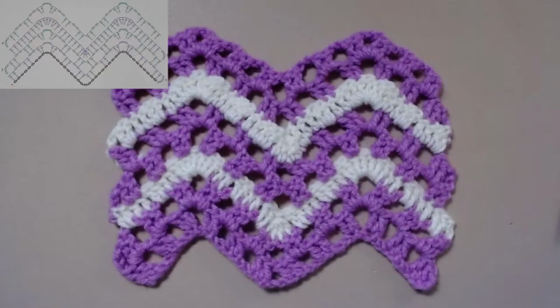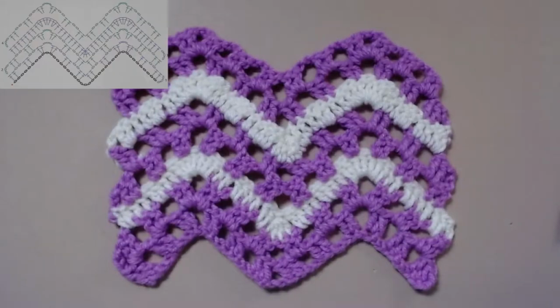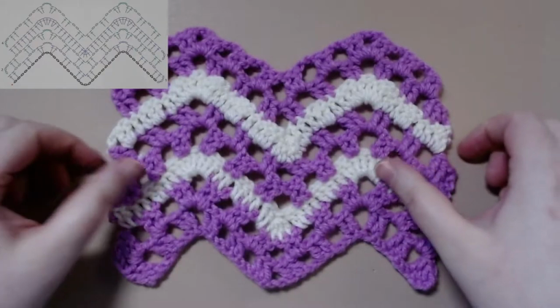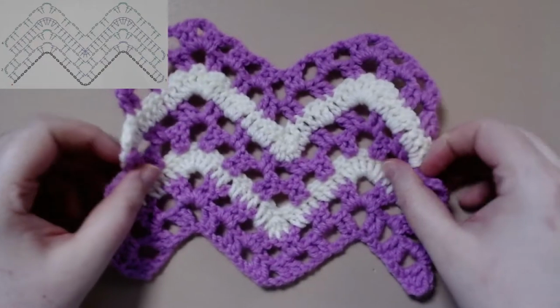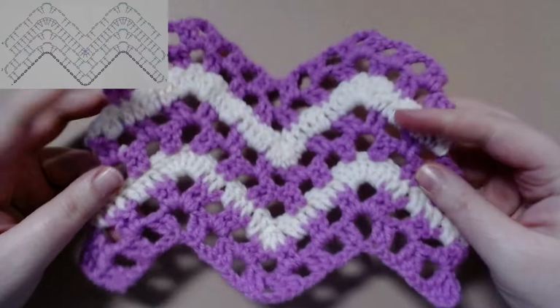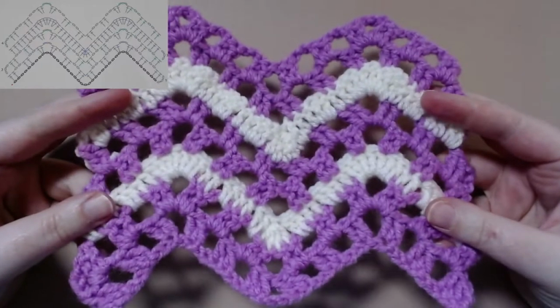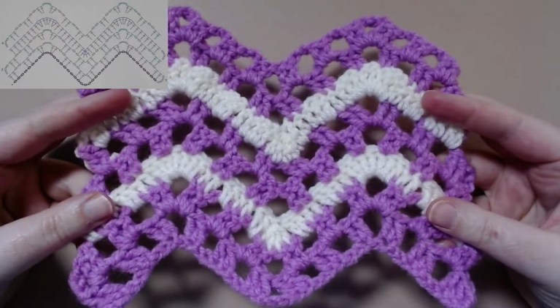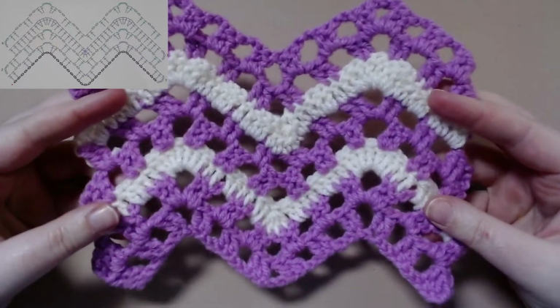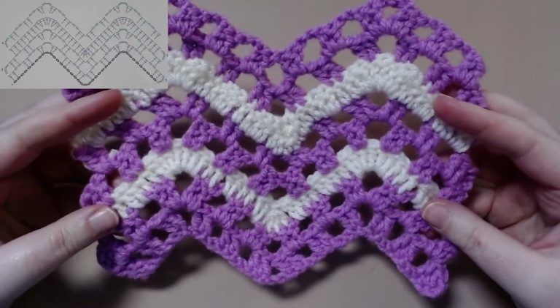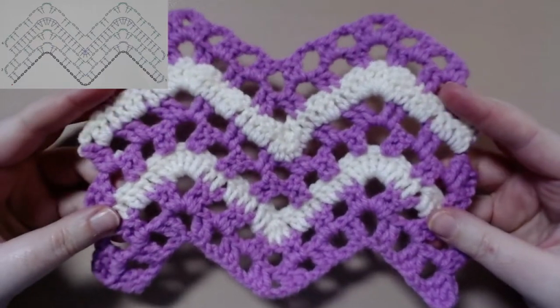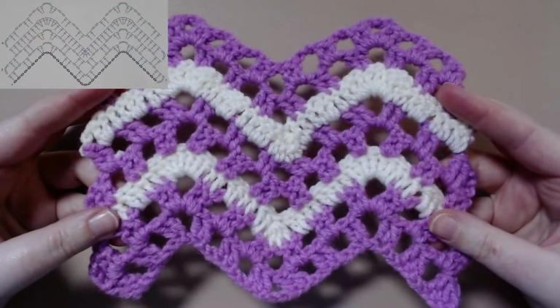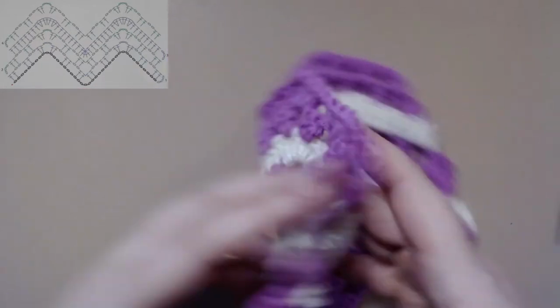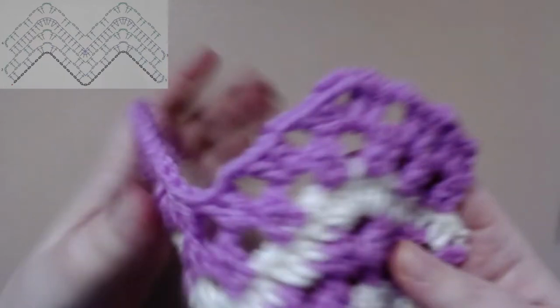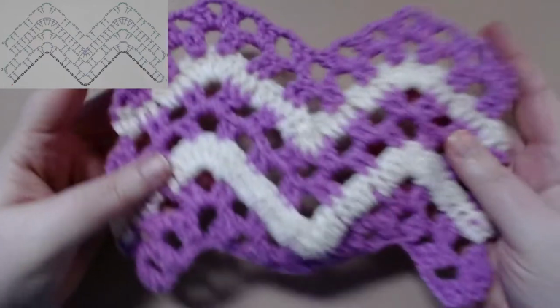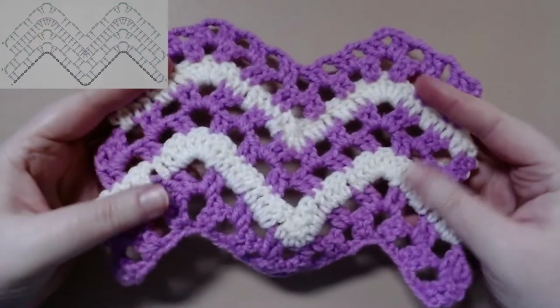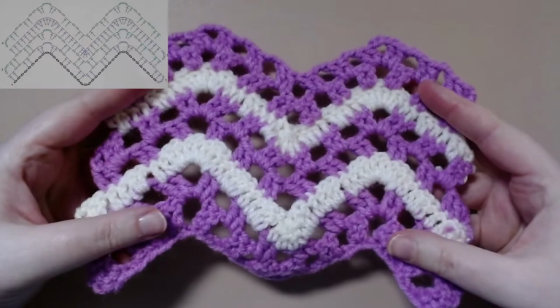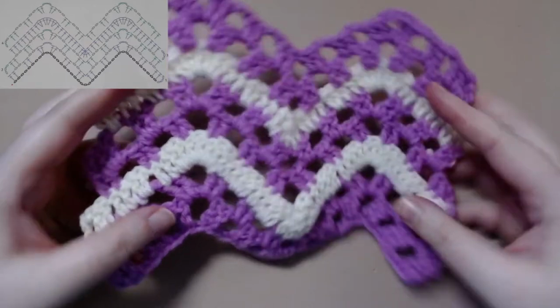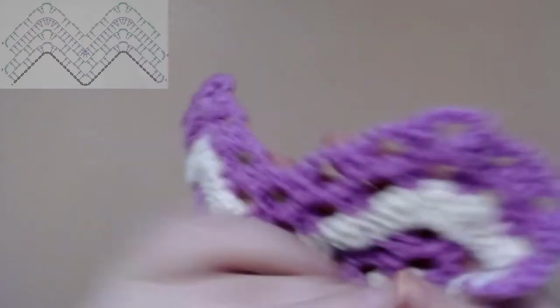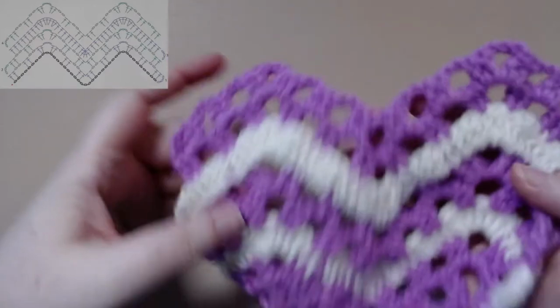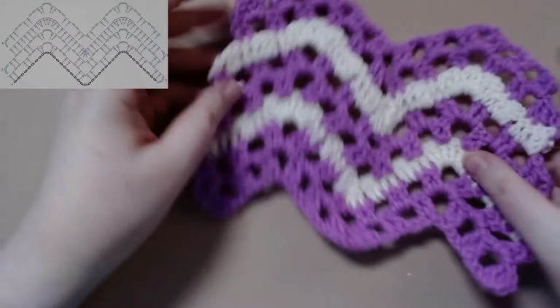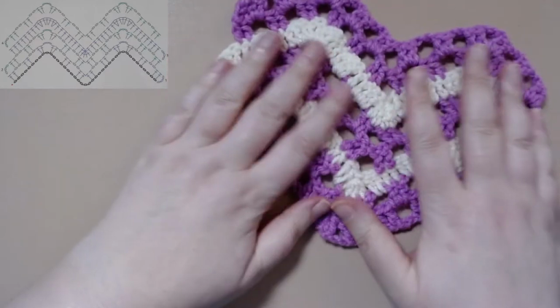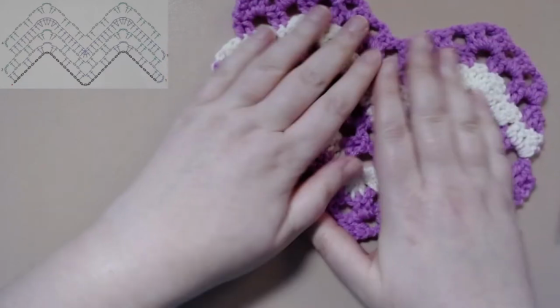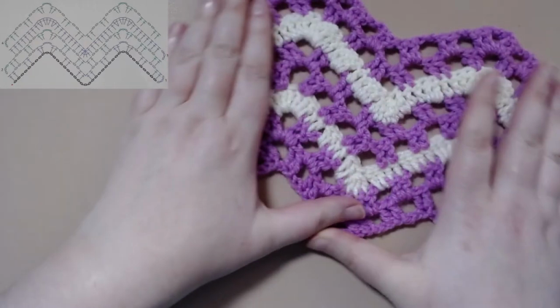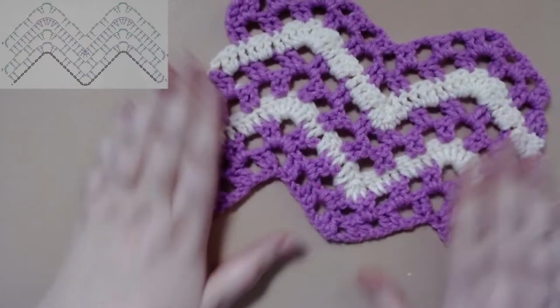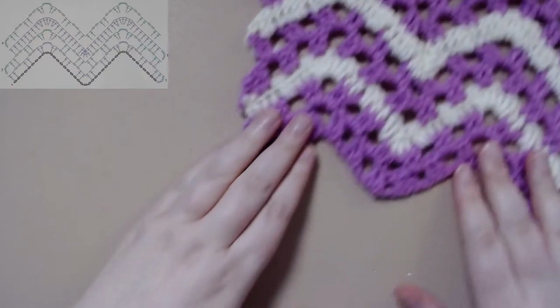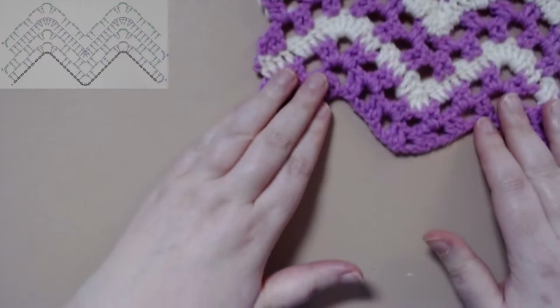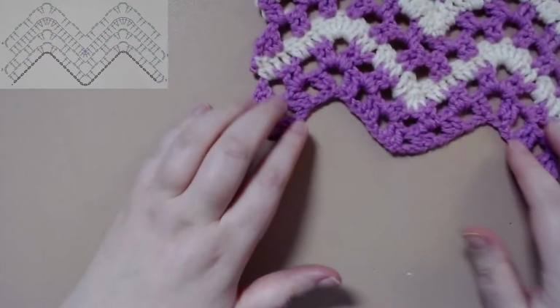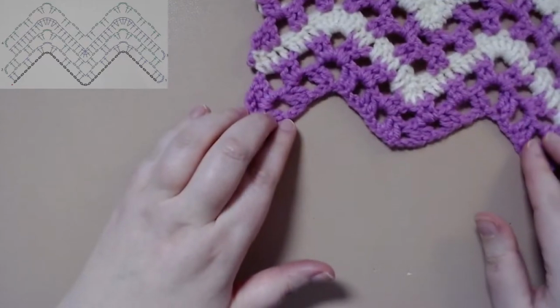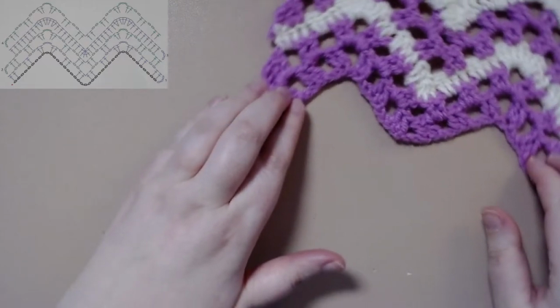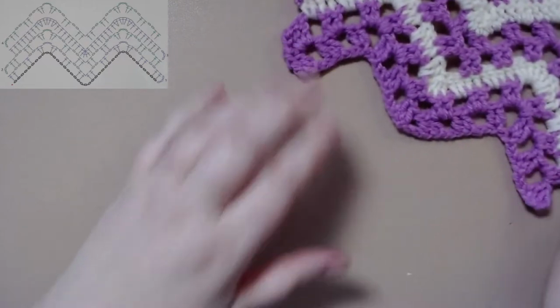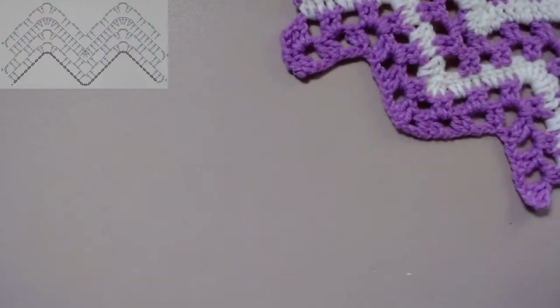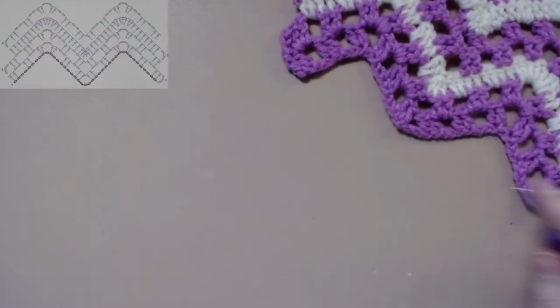Welcome to the Celtic Llama. In today's tutorial, I'll be showing you how to do the eyelet ripple stitch pattern. For this pattern, you'll just need to know how to do a treble crochet. If you need help with that, you can check down in the description below on my video of how to do a treble crochet.